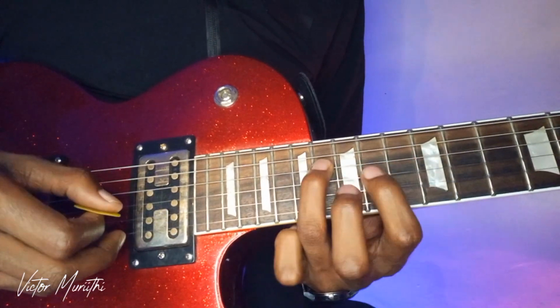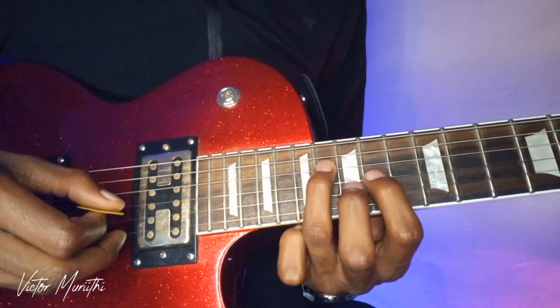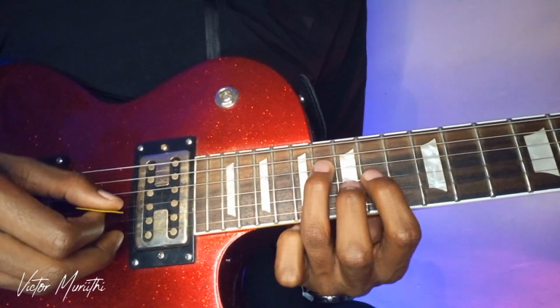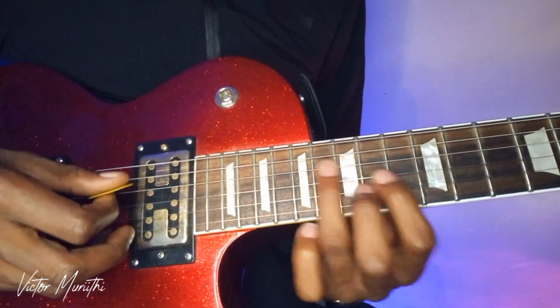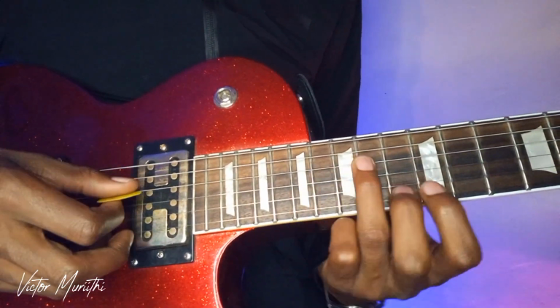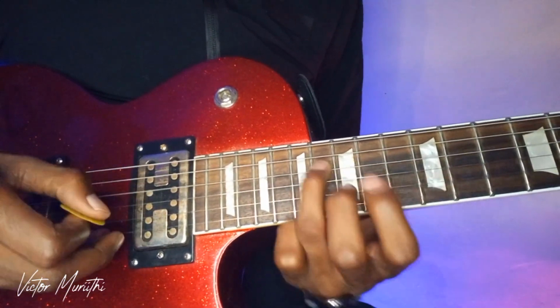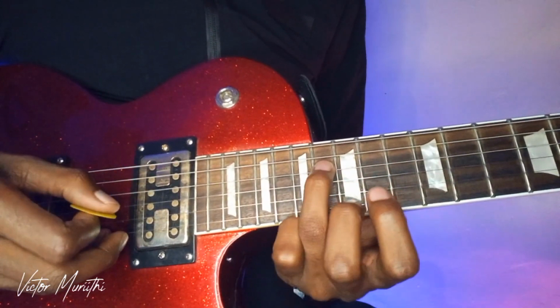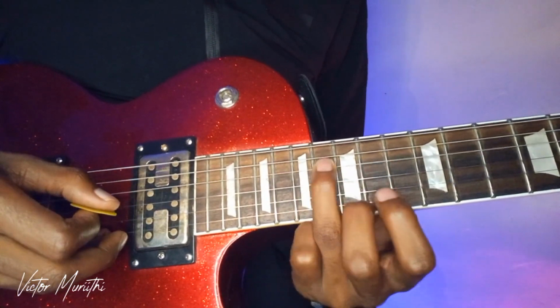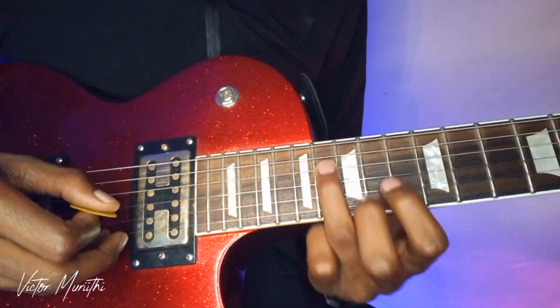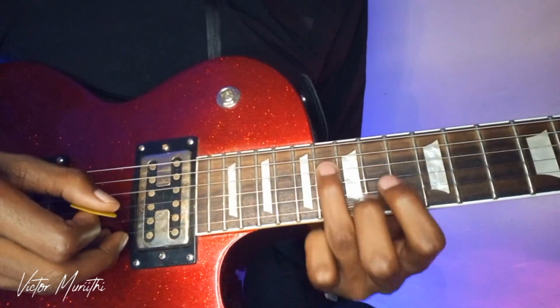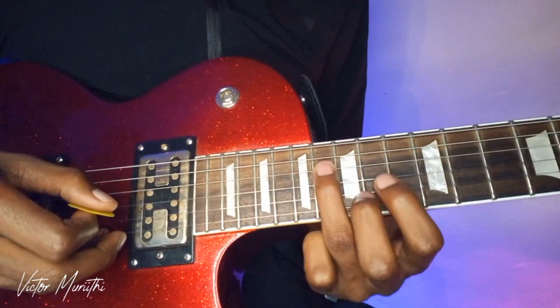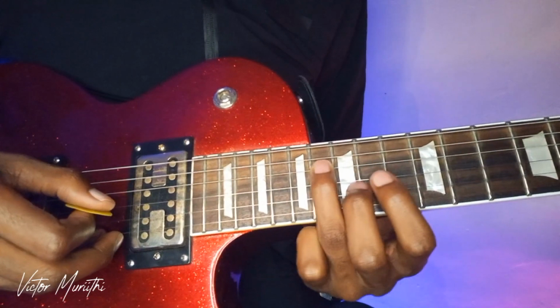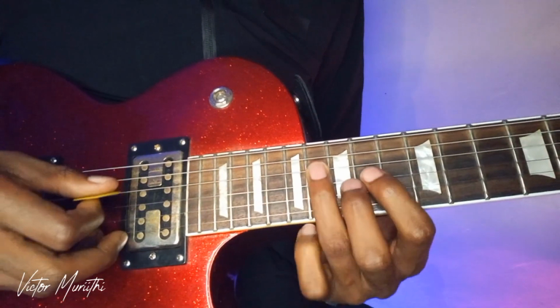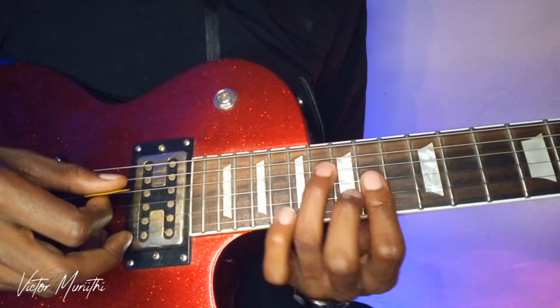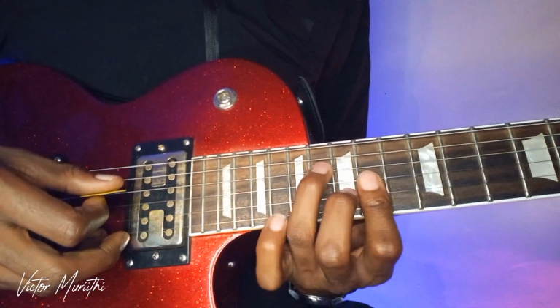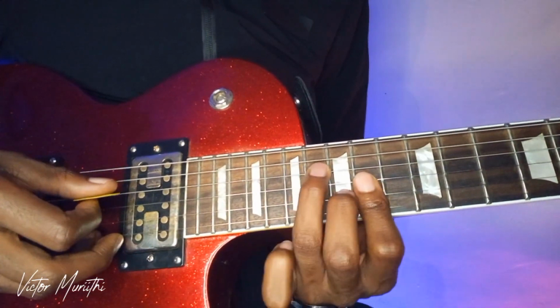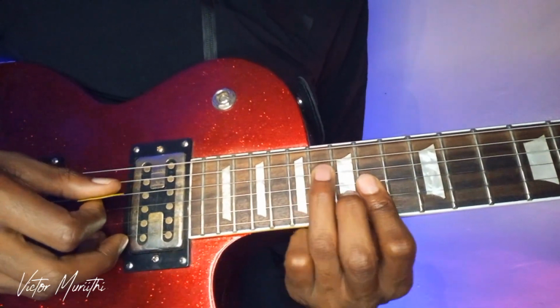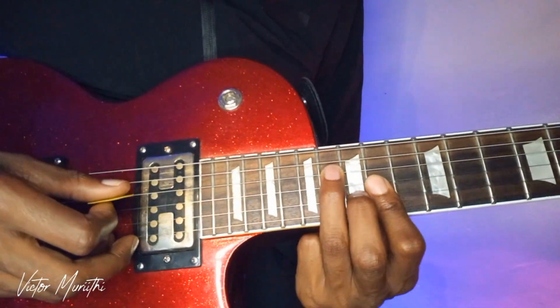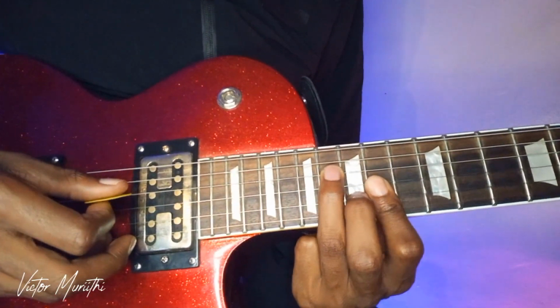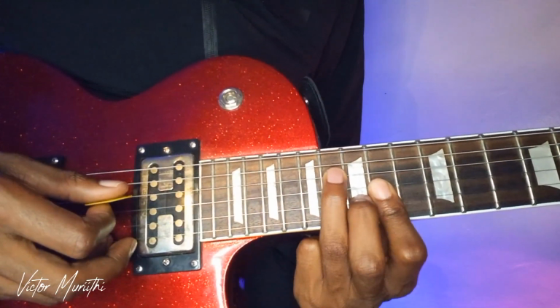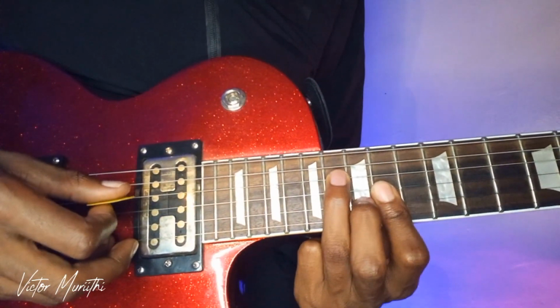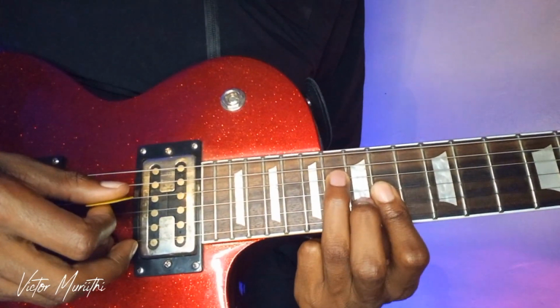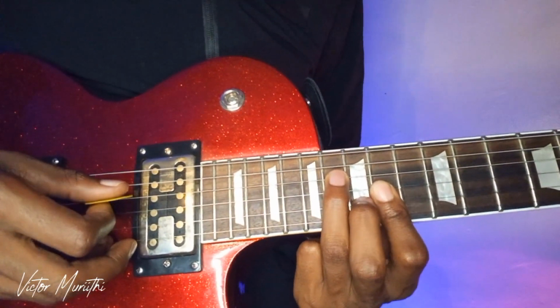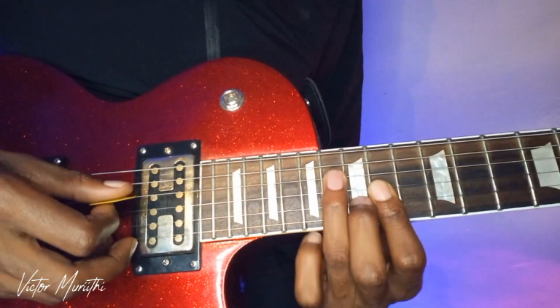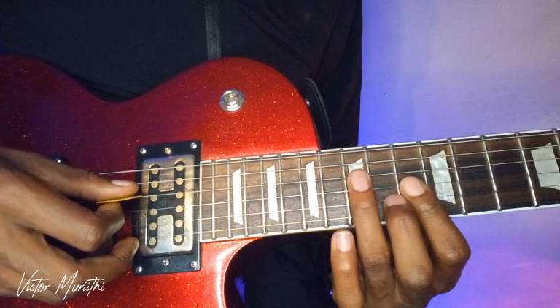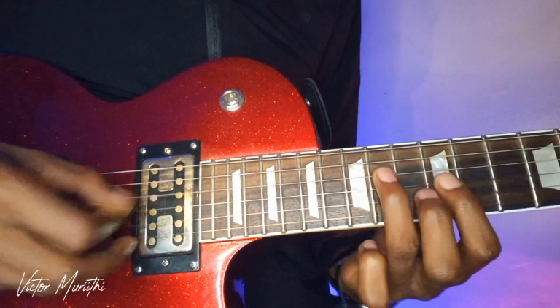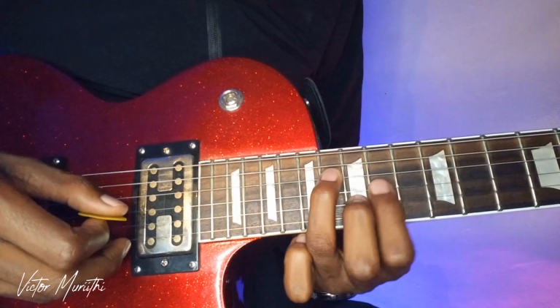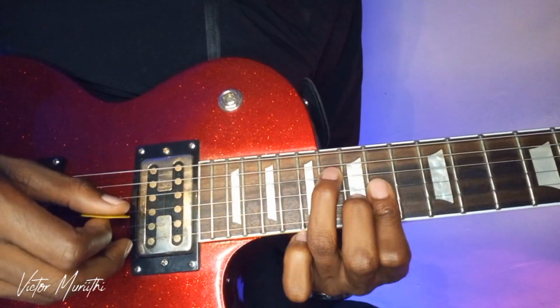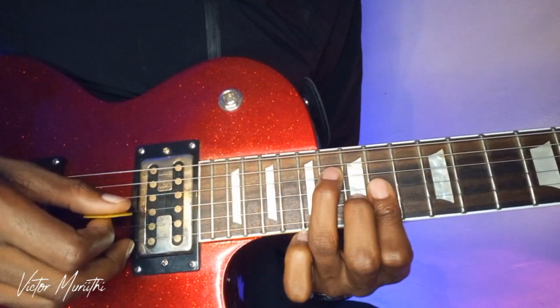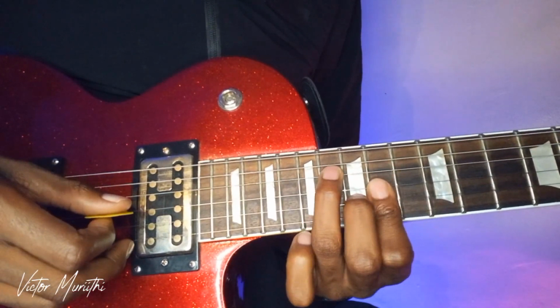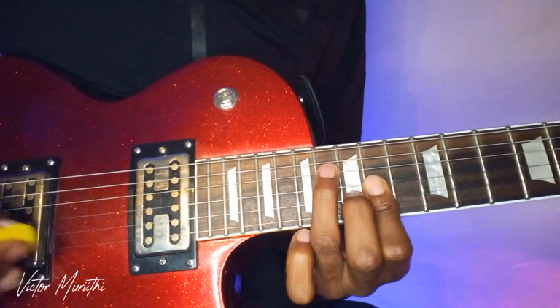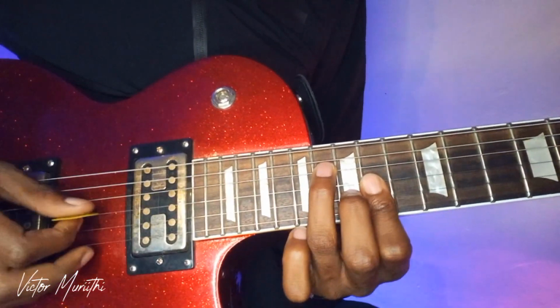Then you slide to the sixth — this is the sixth note — but we want to hold to the four chord. And then...